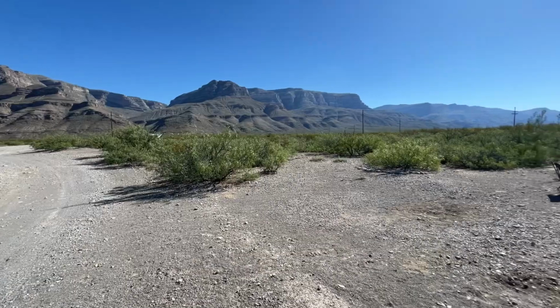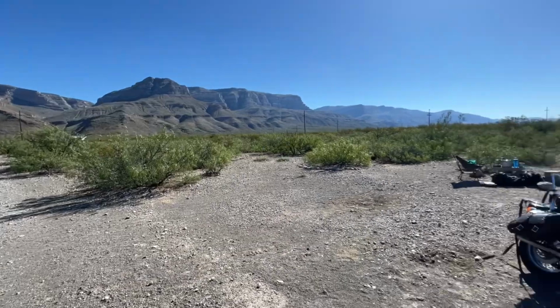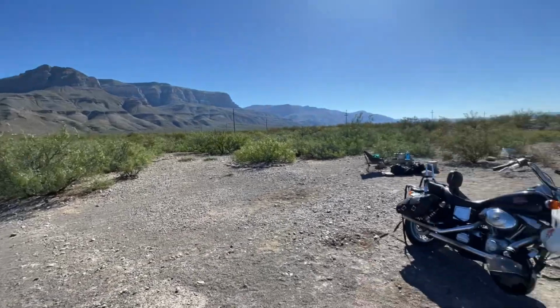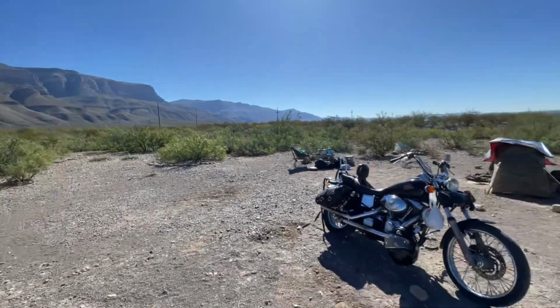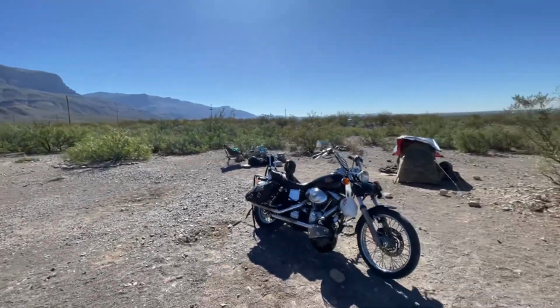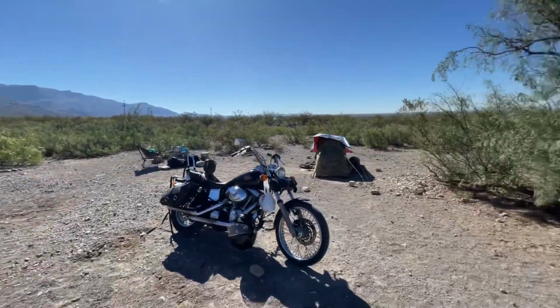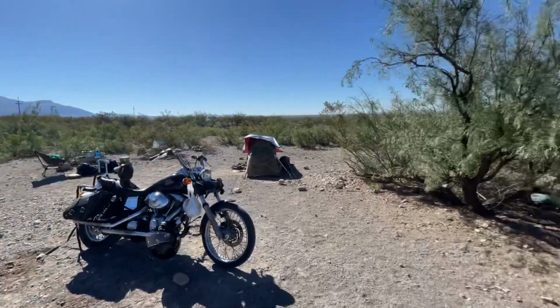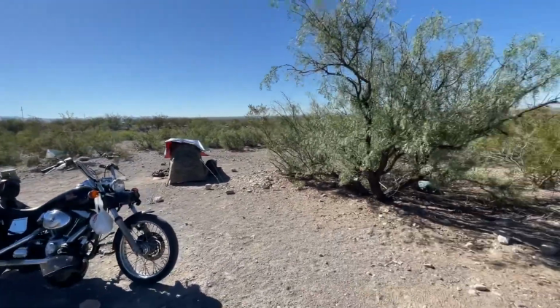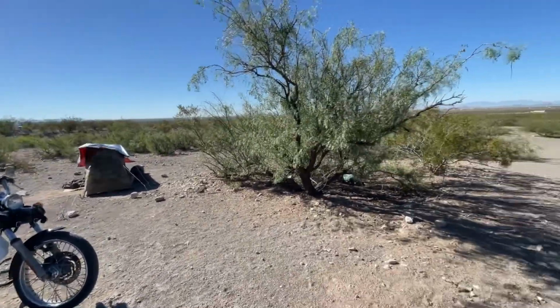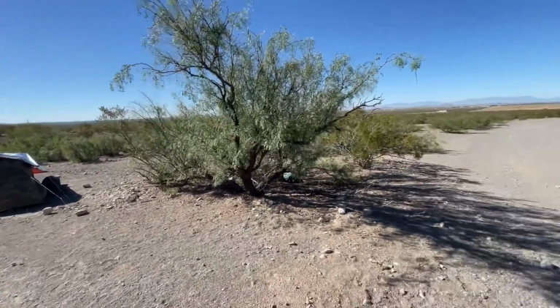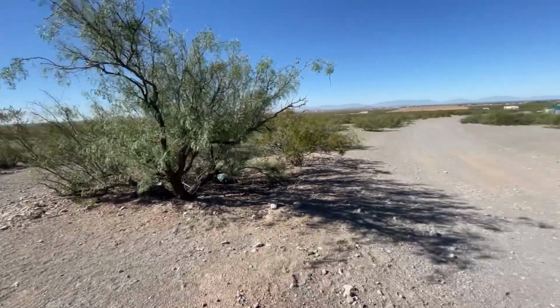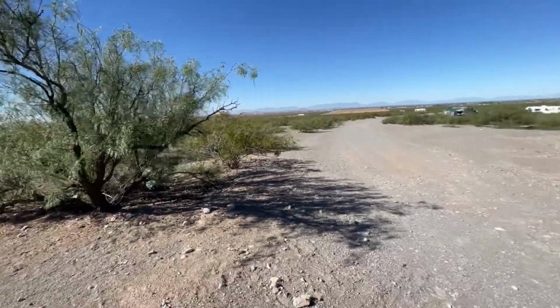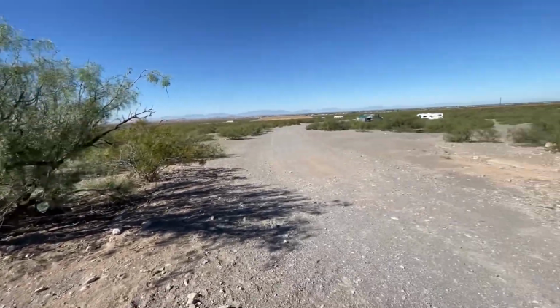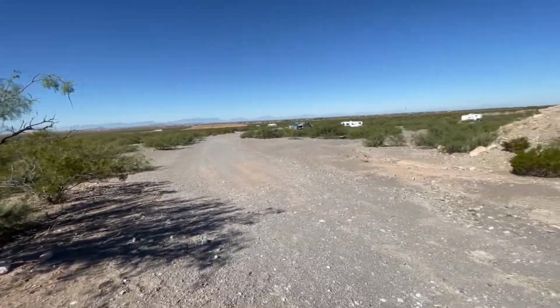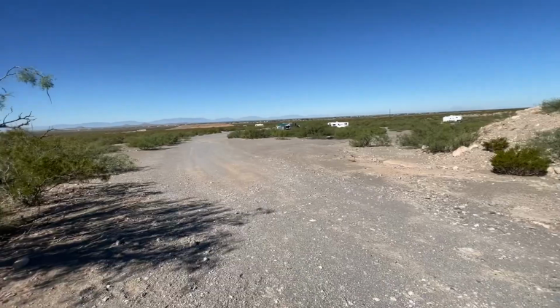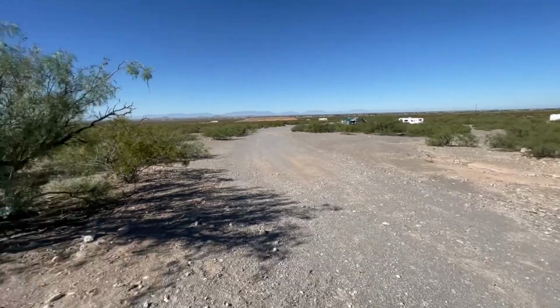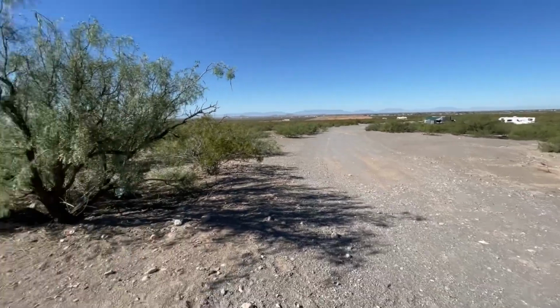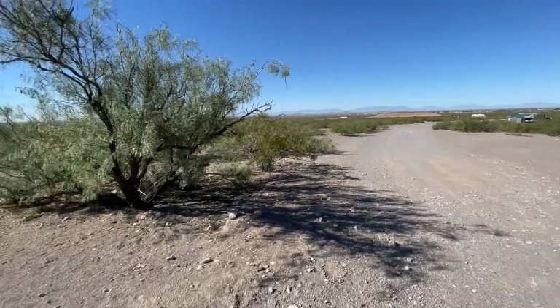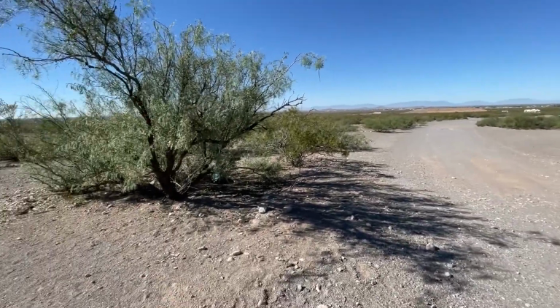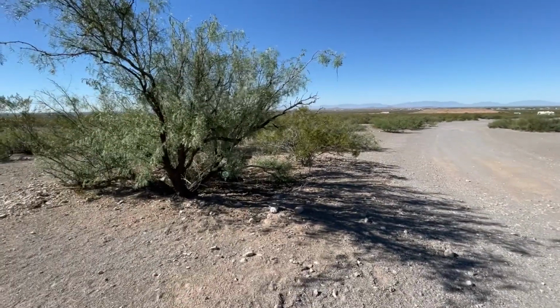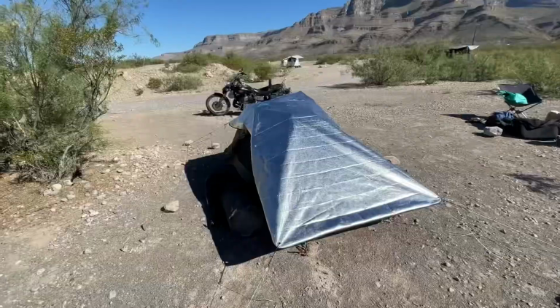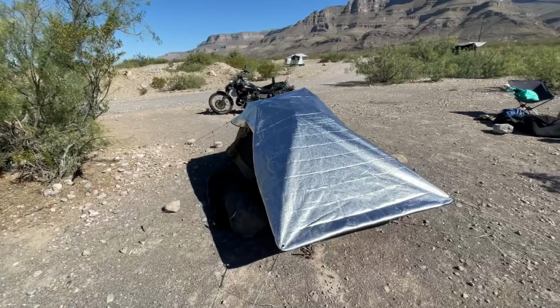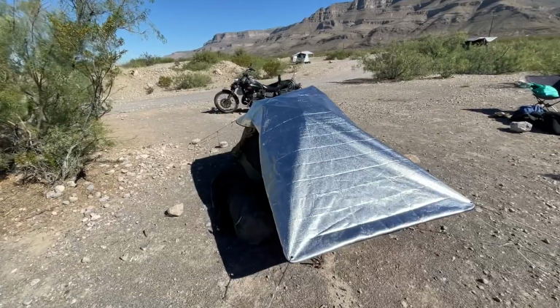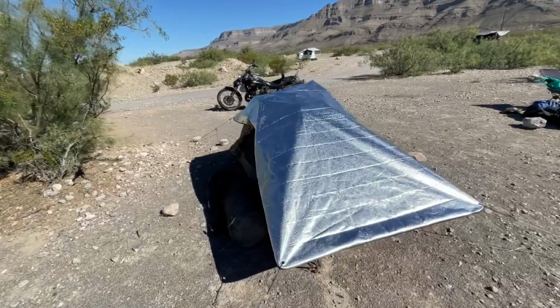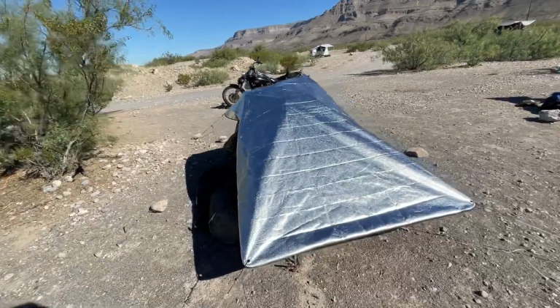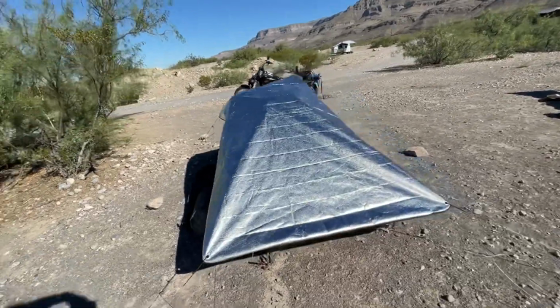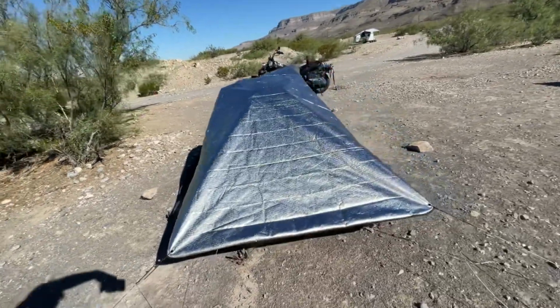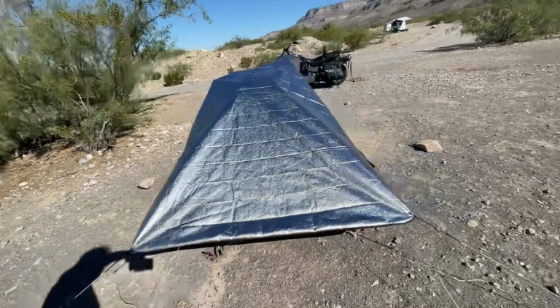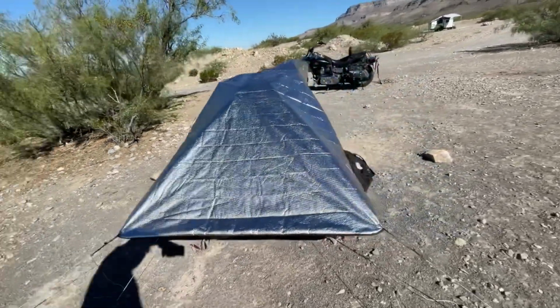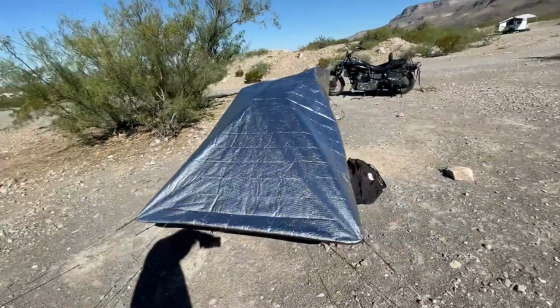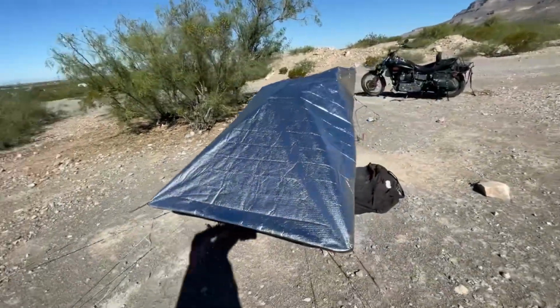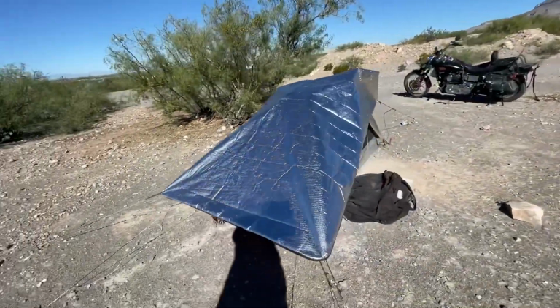When you're camped in the desert, you can have very, very, very little shade available. I found that these reflective tarps can give you really good shade.